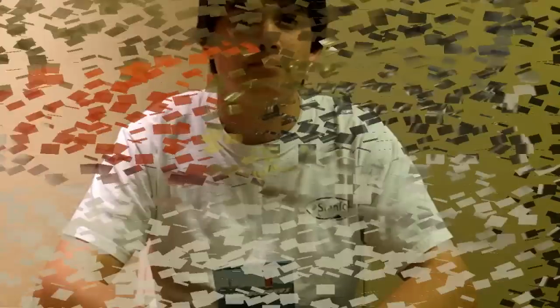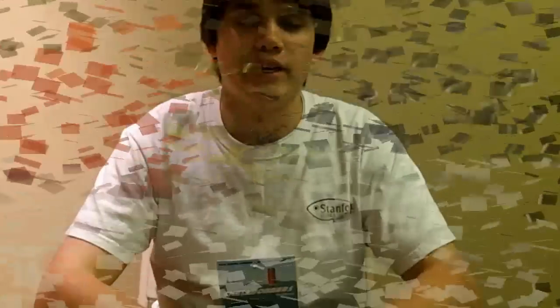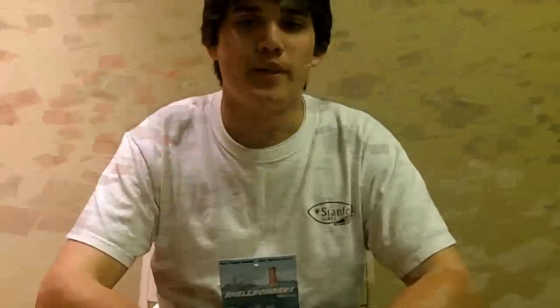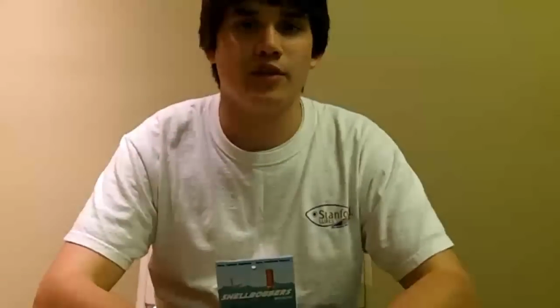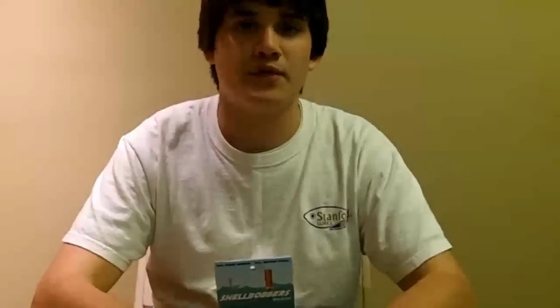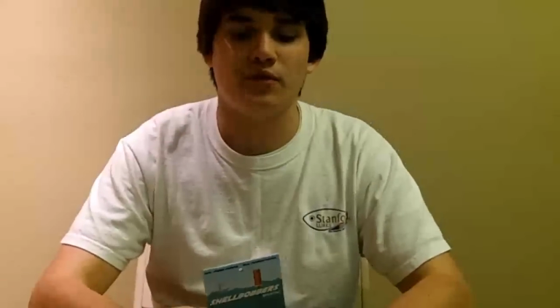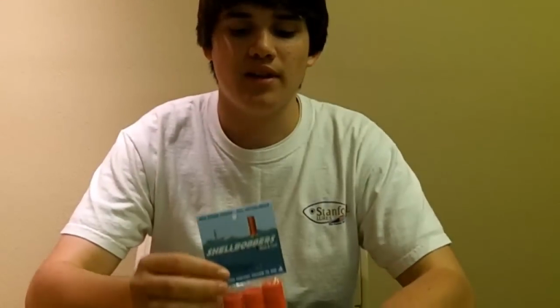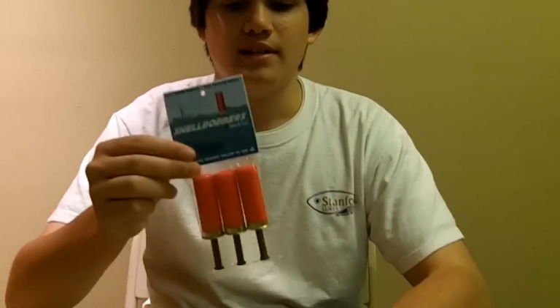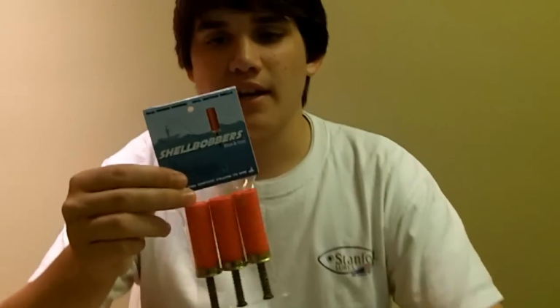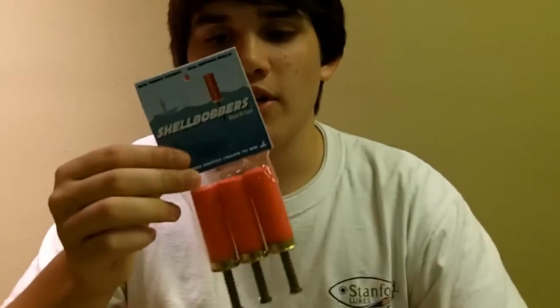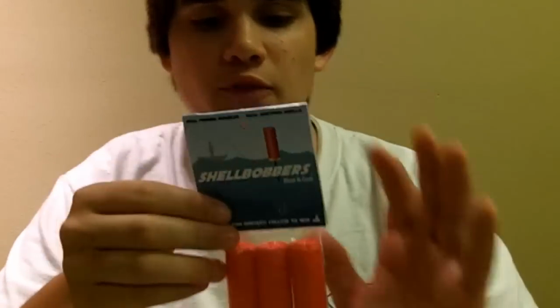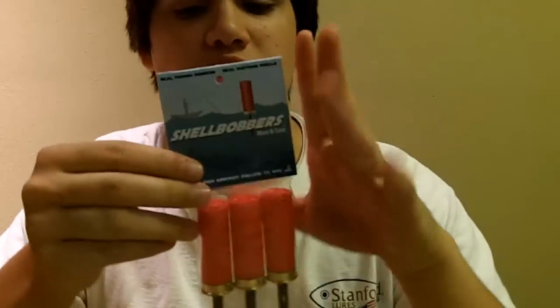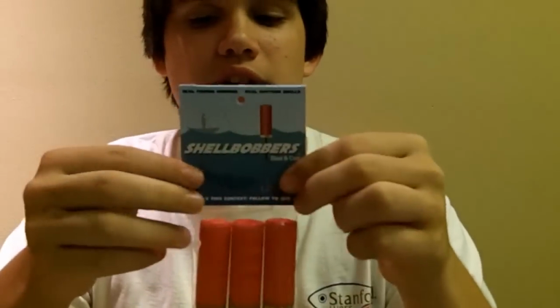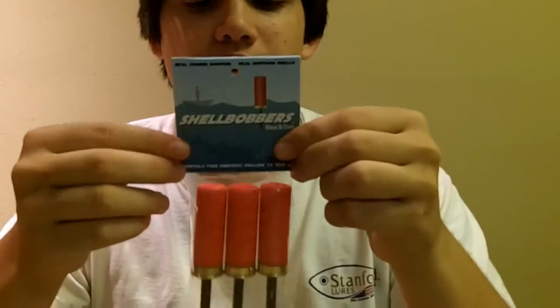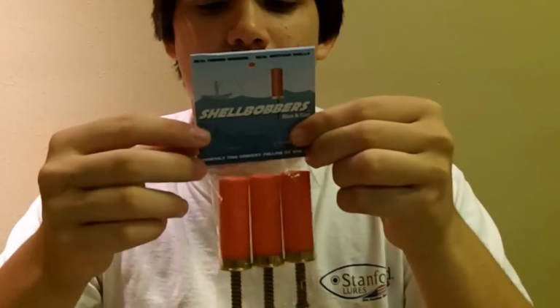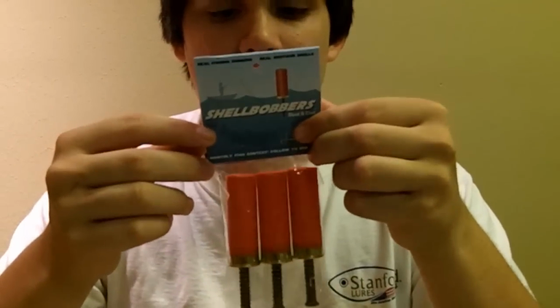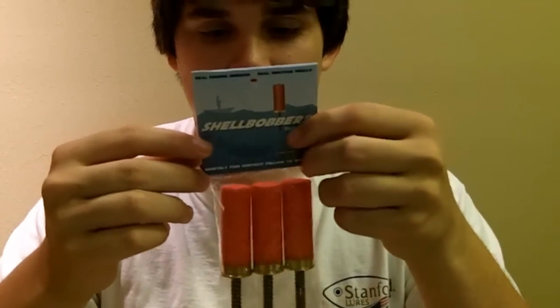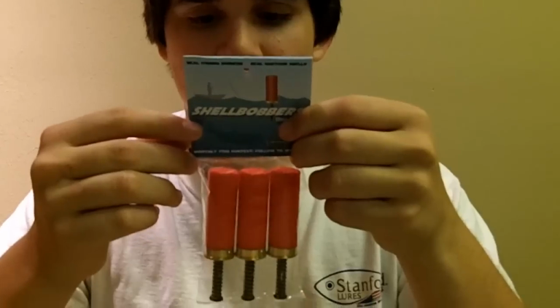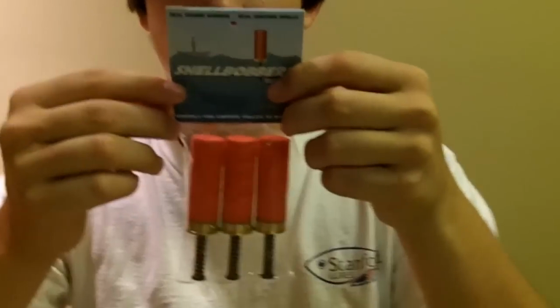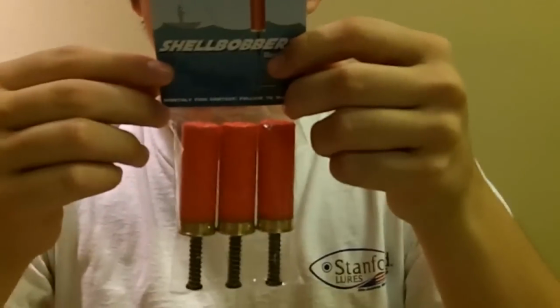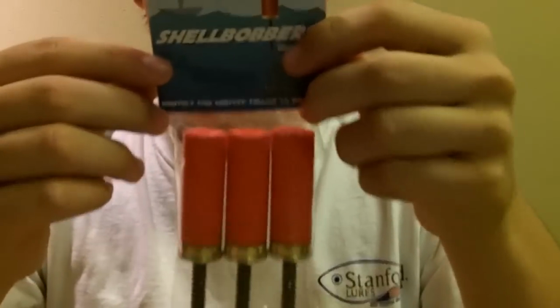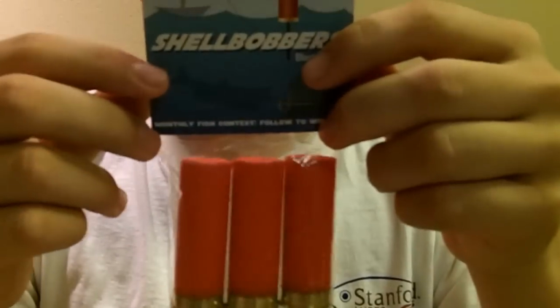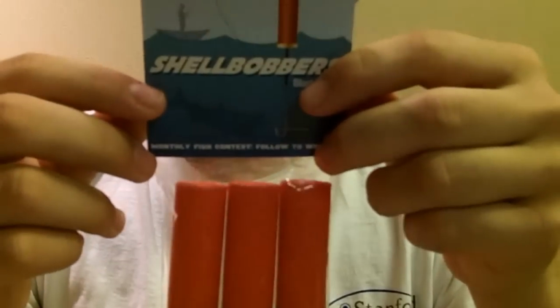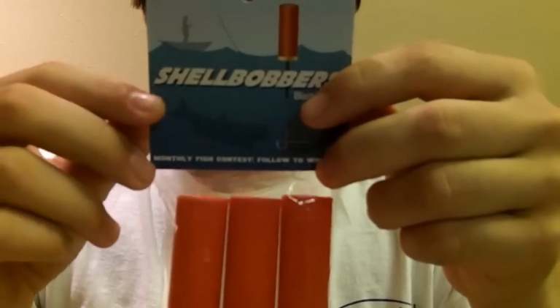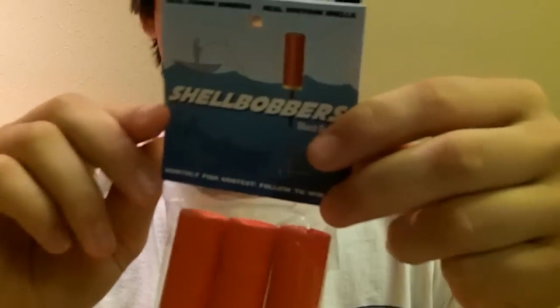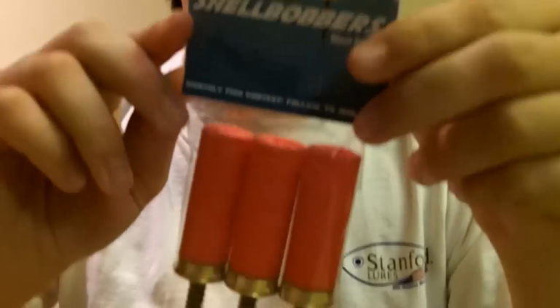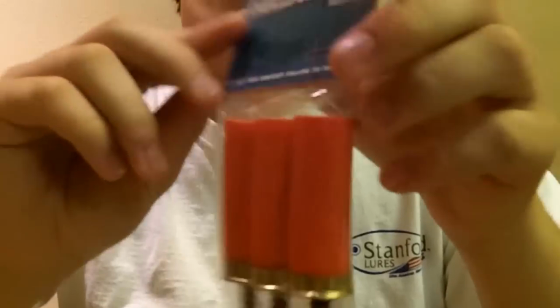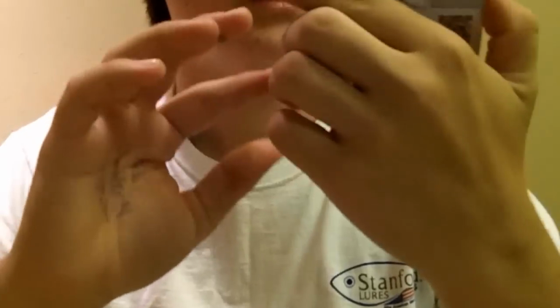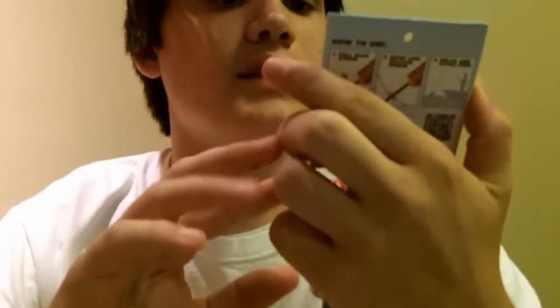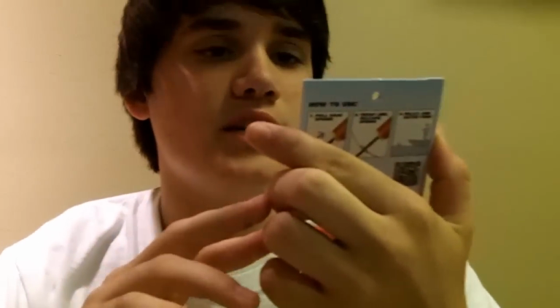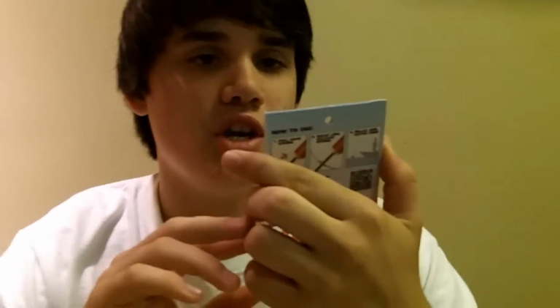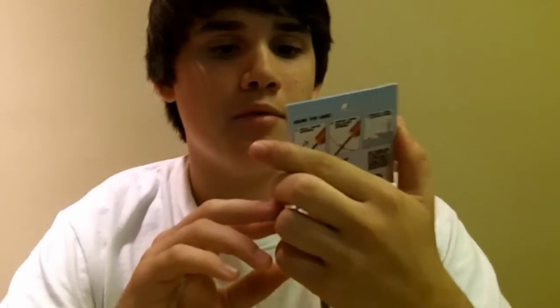Hey guys, welcome back to another episode of Fishing with Flair. Today I got a product review from Fishtown. This is the Fishing Ammo Blastin' Cast. This is the Shell Bobber.